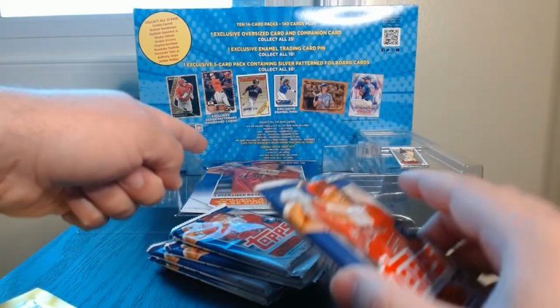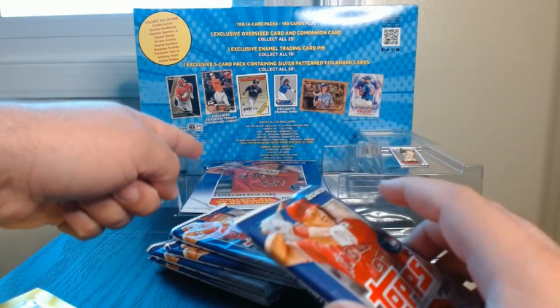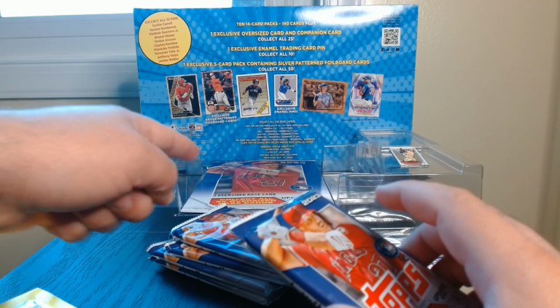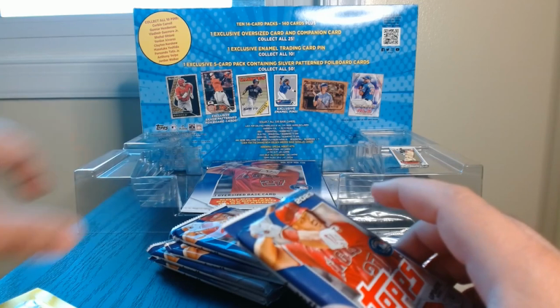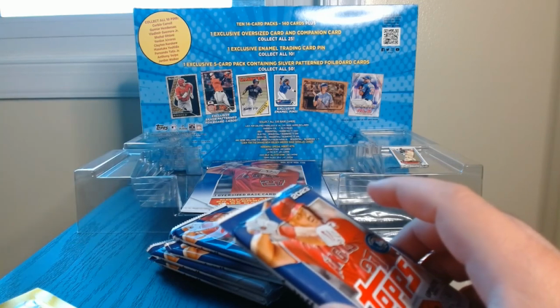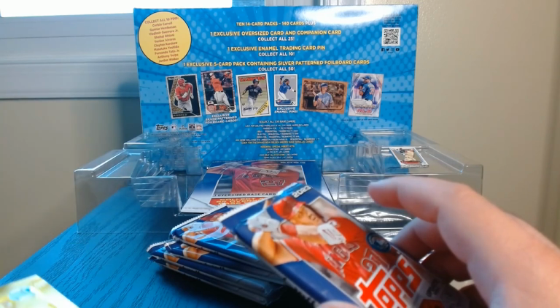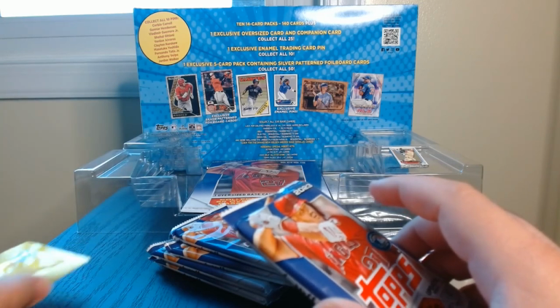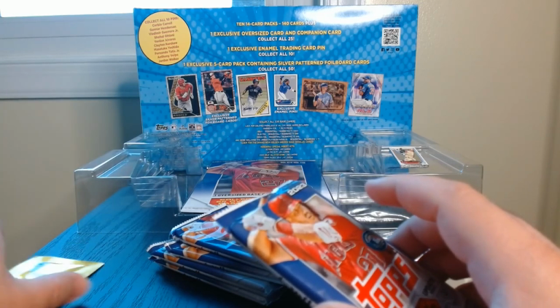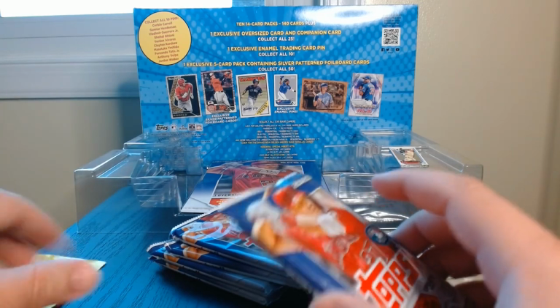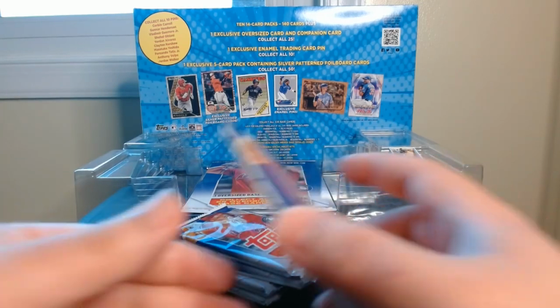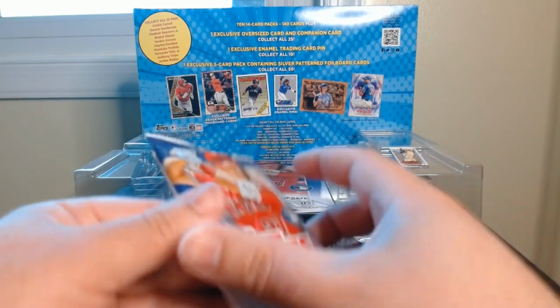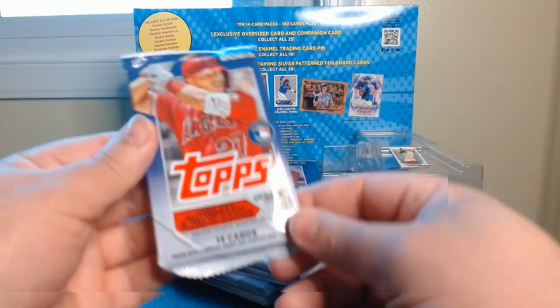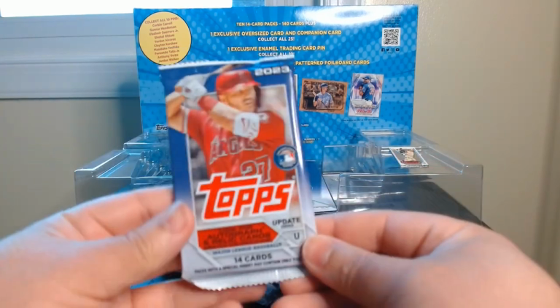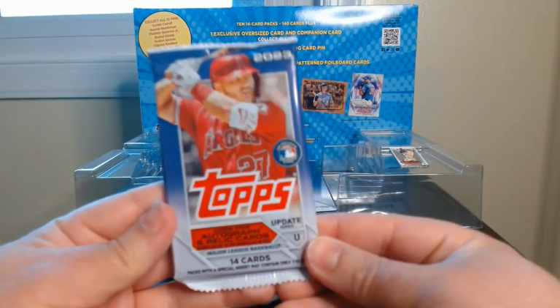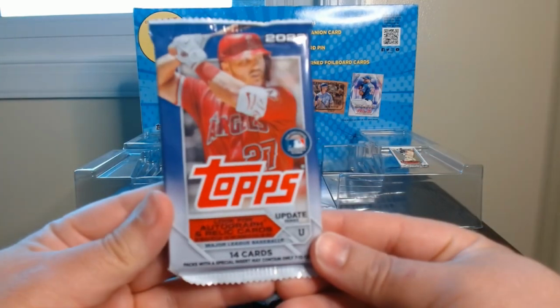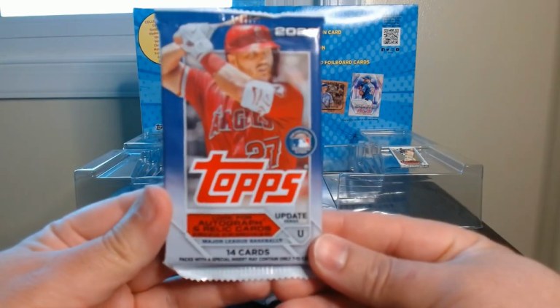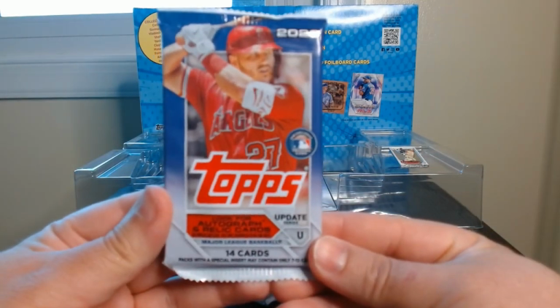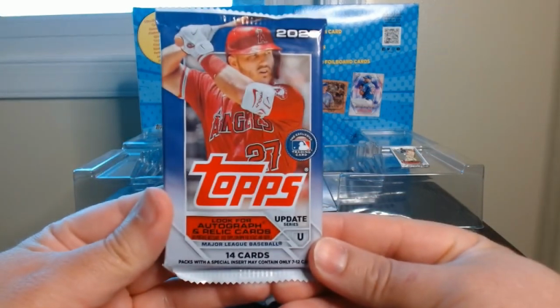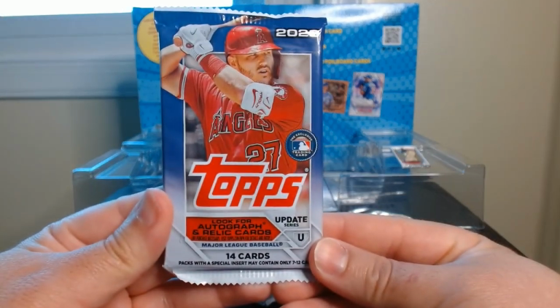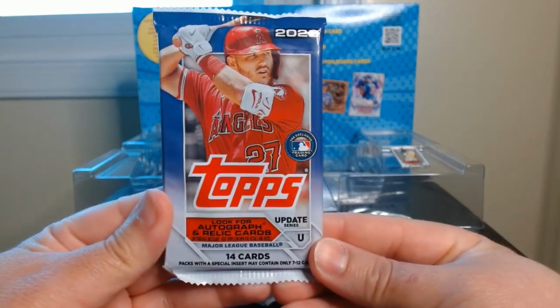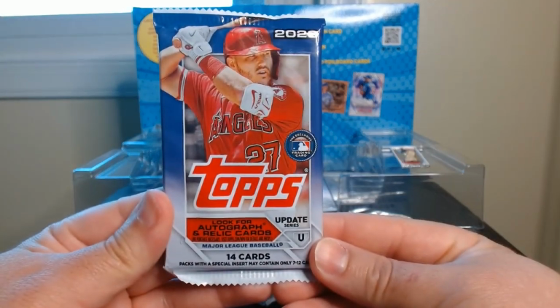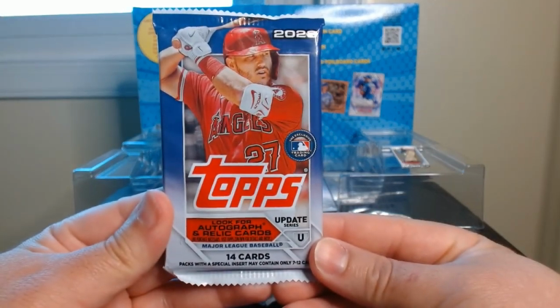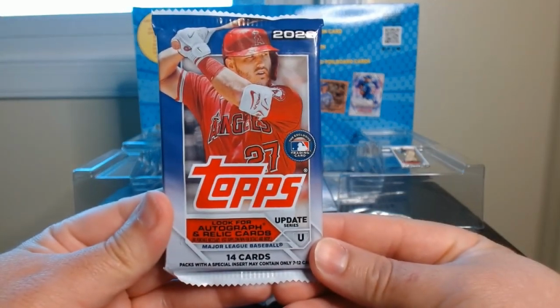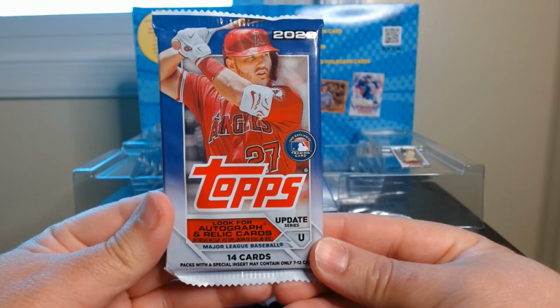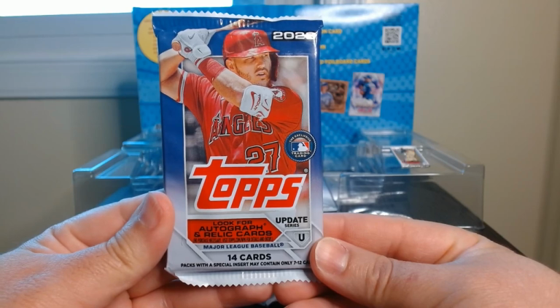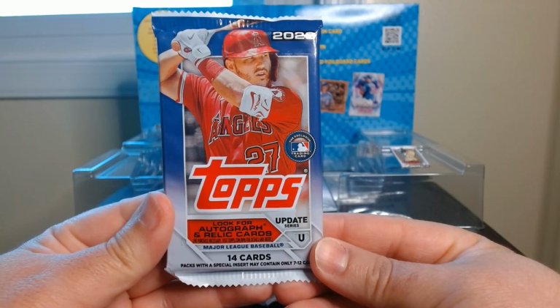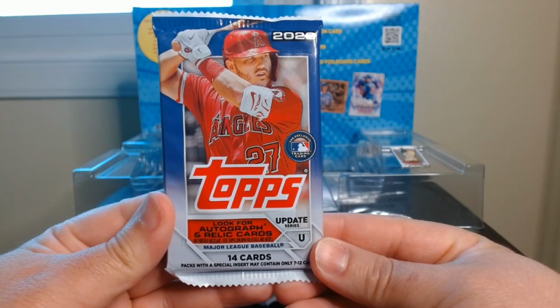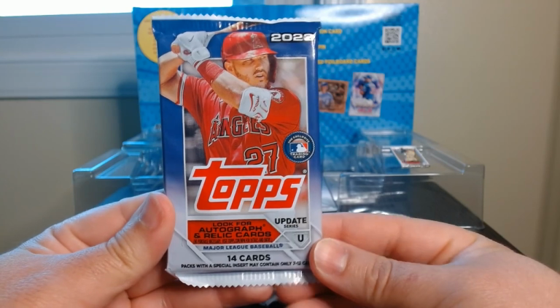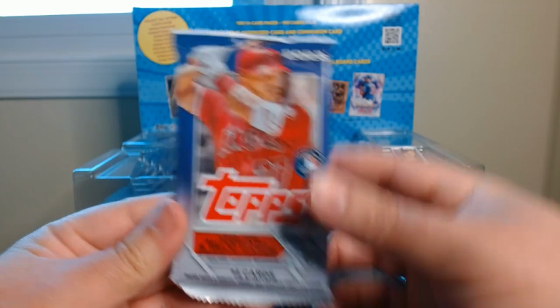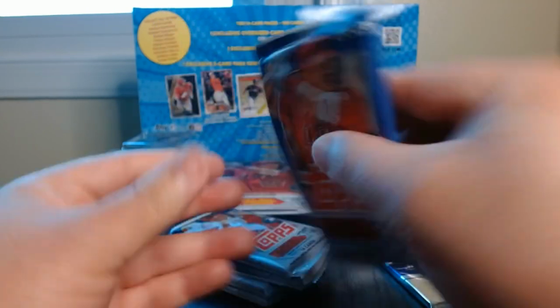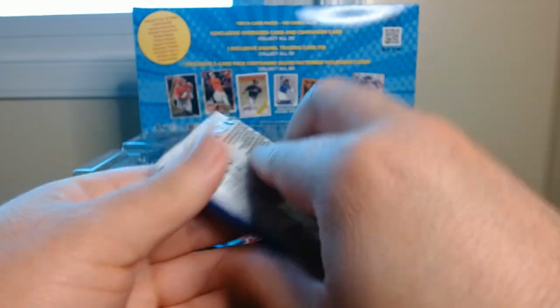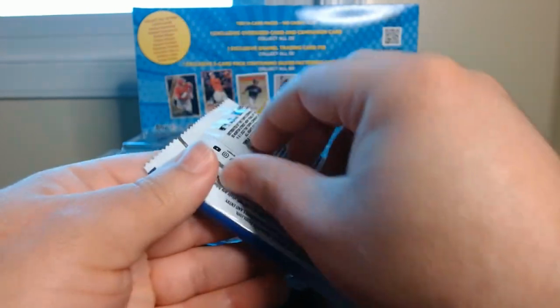Let's put him right there. We also have the silver pack with the last five silver cards and the big oversized card, which I'm gonna check out to see who it is. But let's get the packs started — first pack, let's do it.